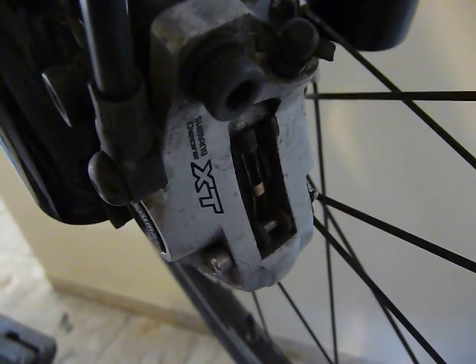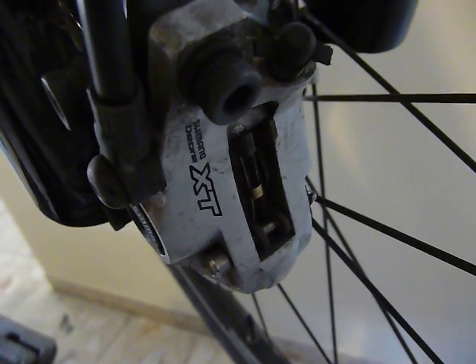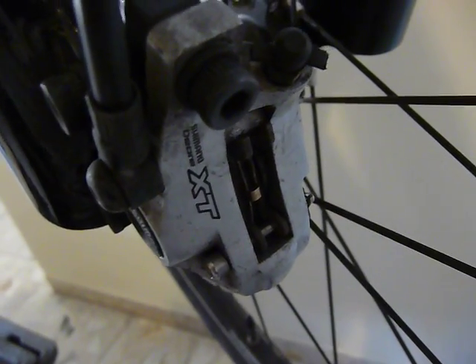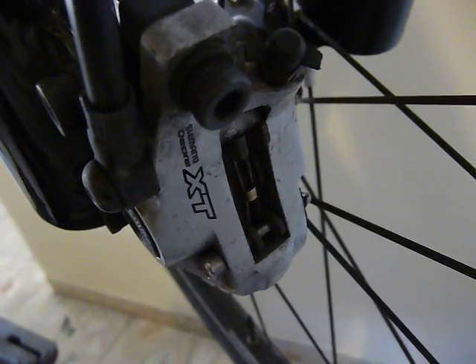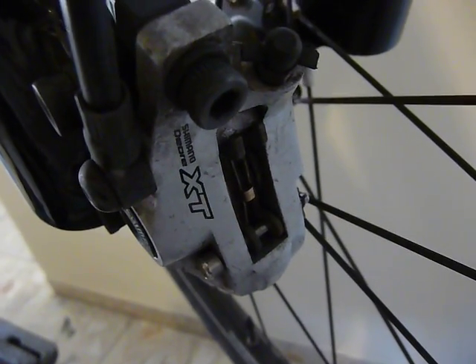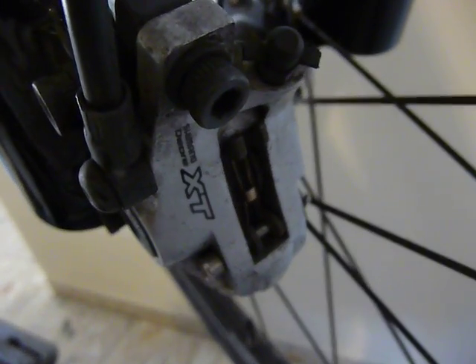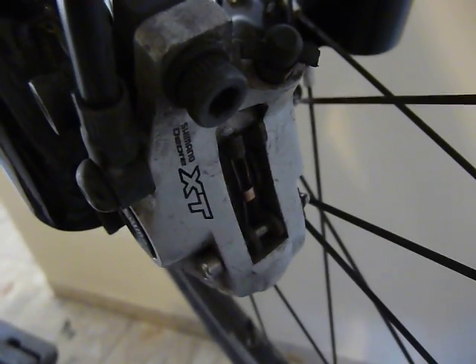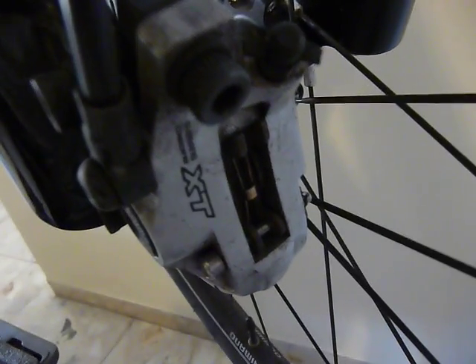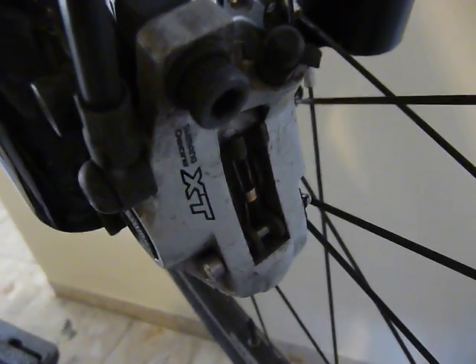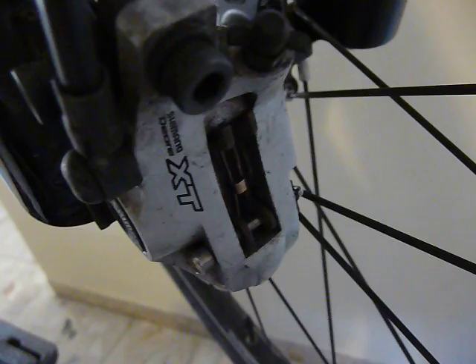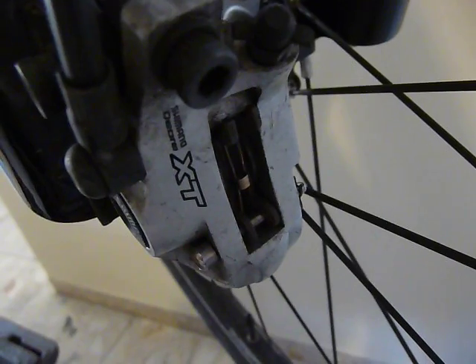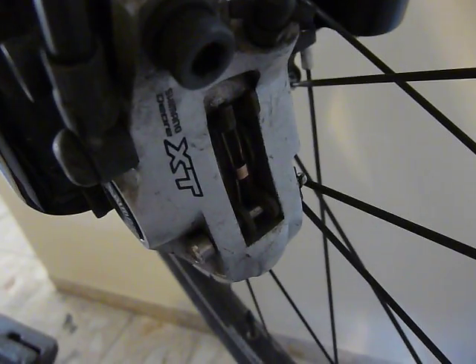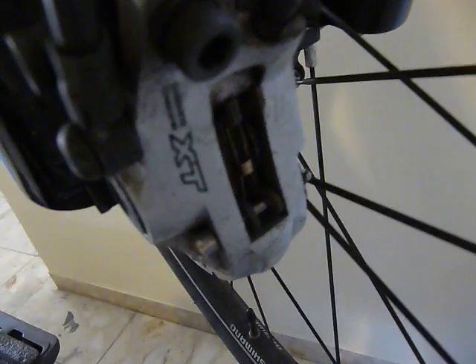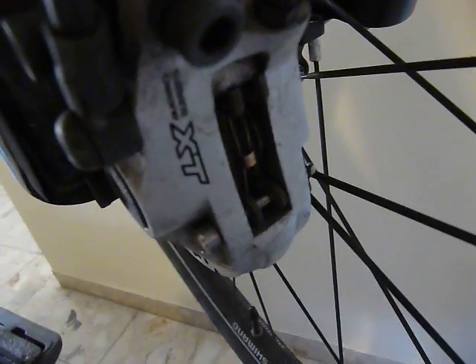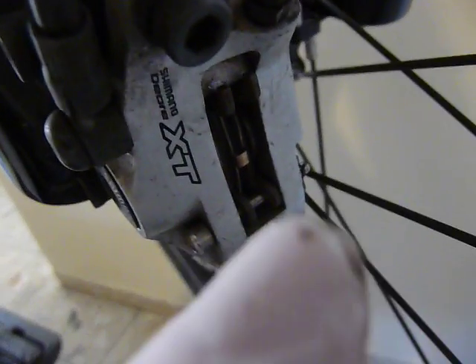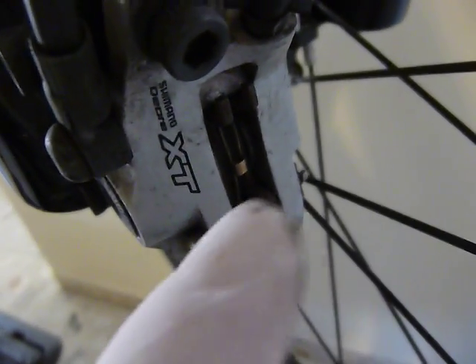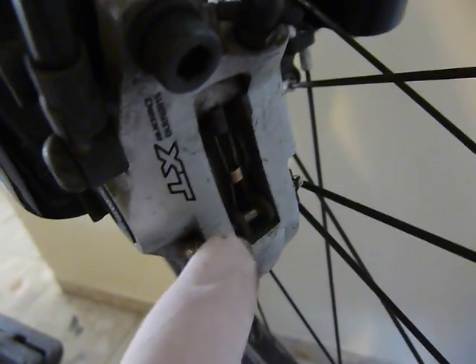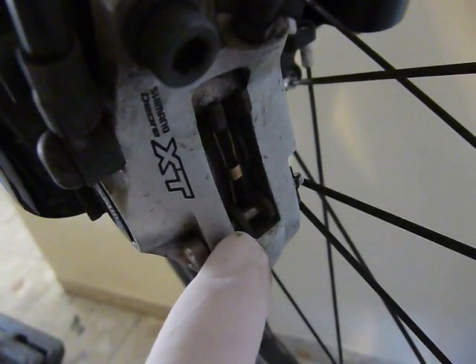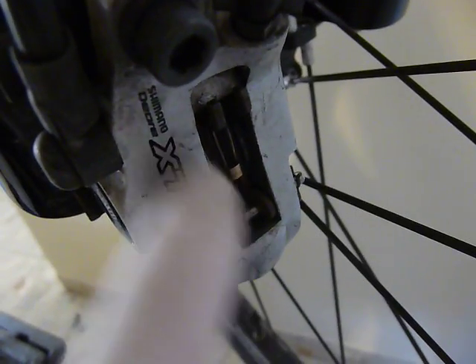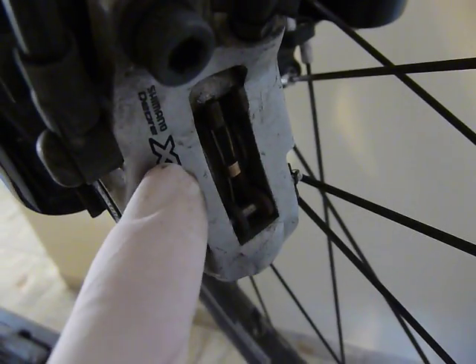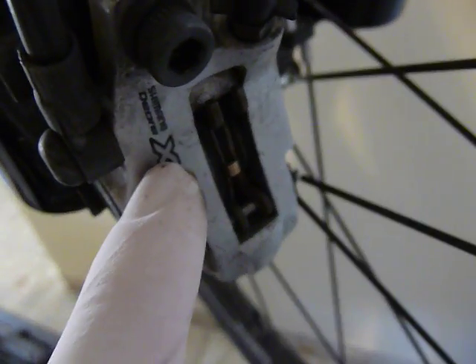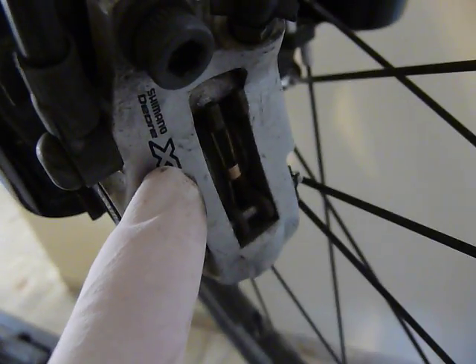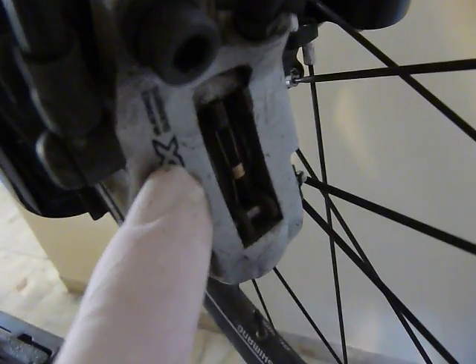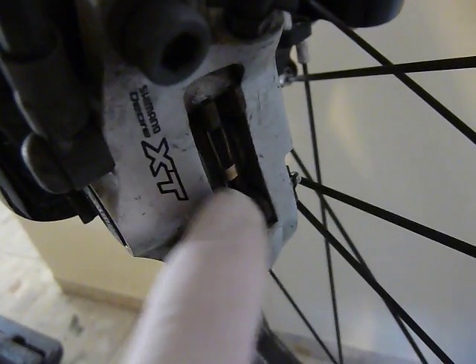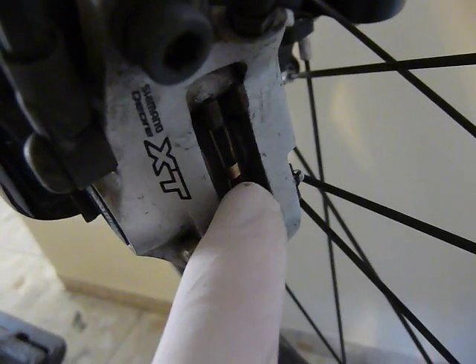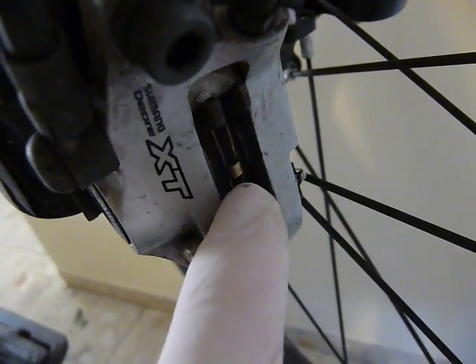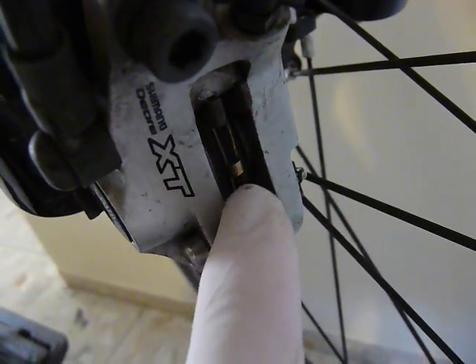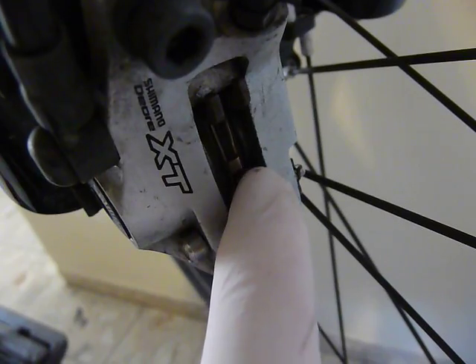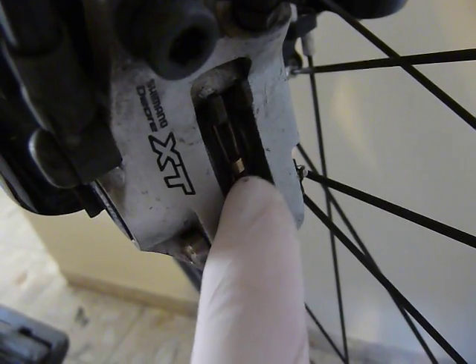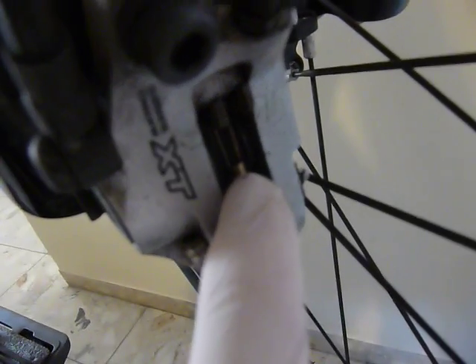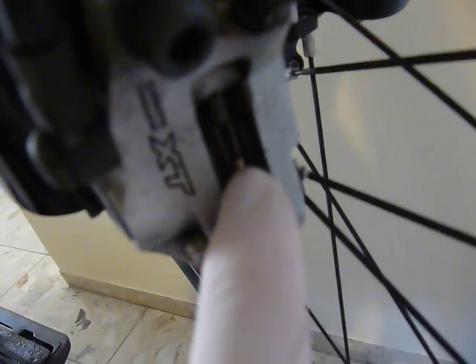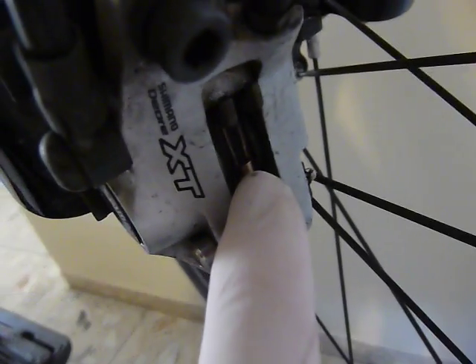The hydraulic braking system on this bicycle works in the following way. You have a caliper here and the braking pads inside.